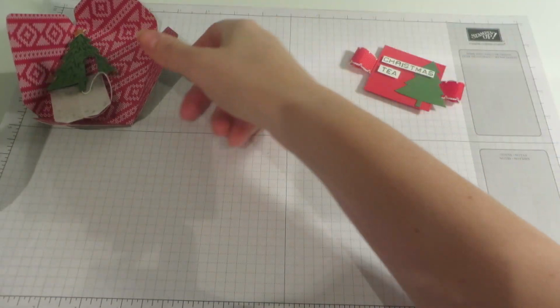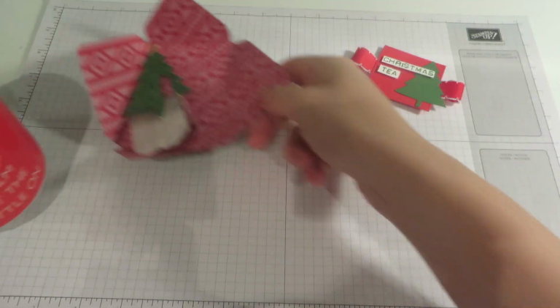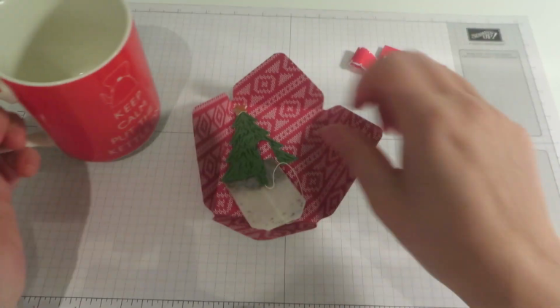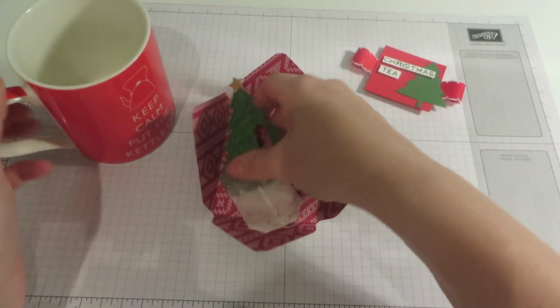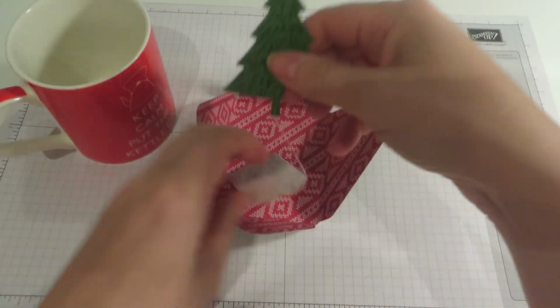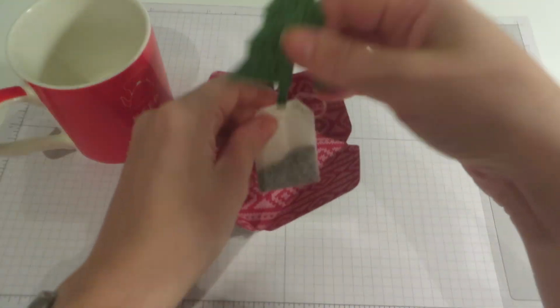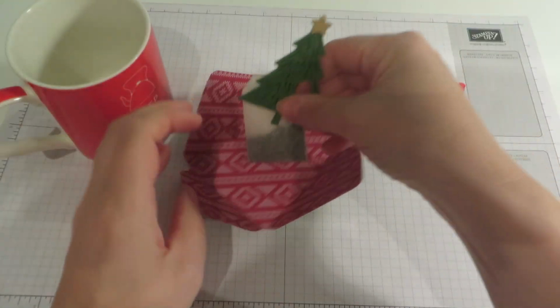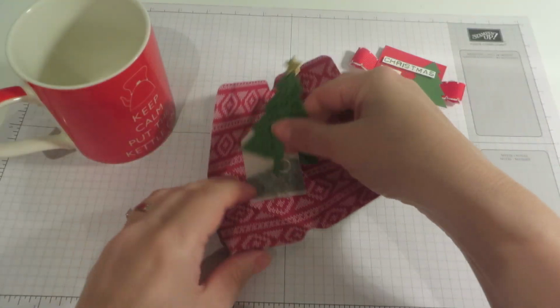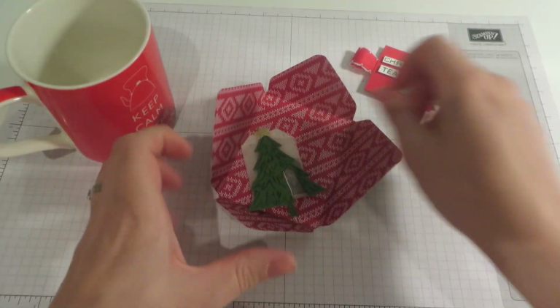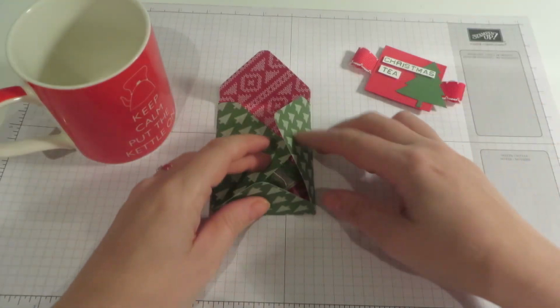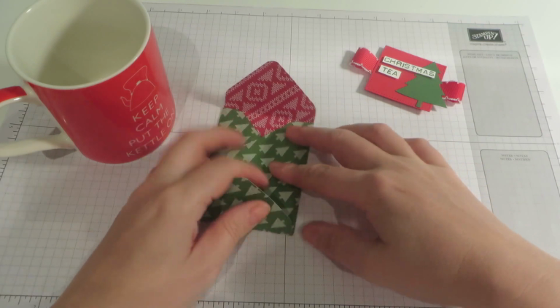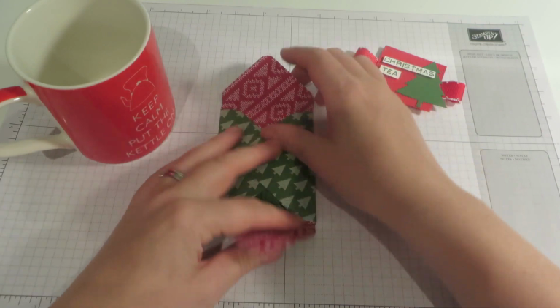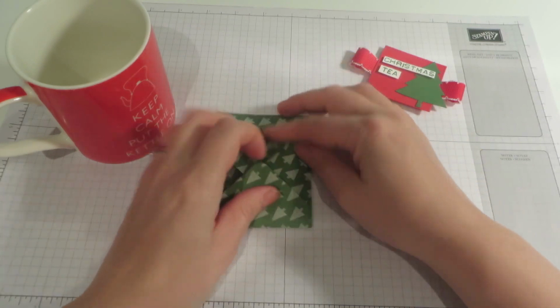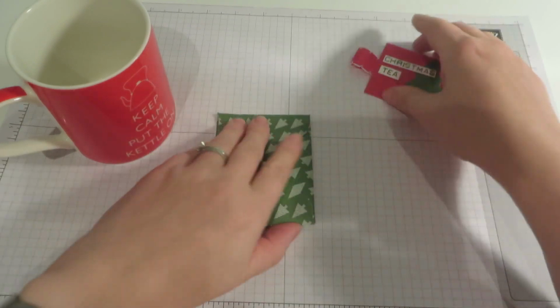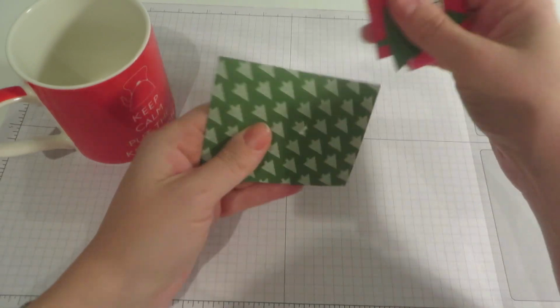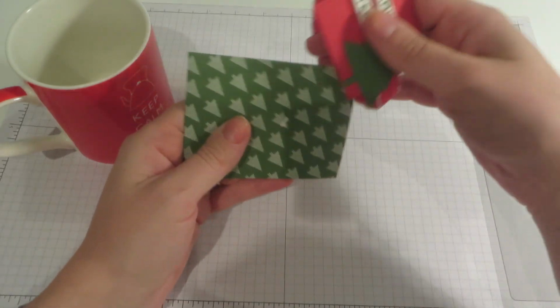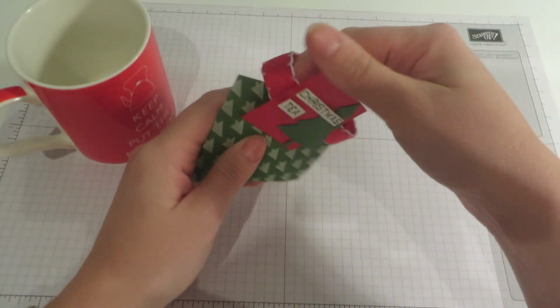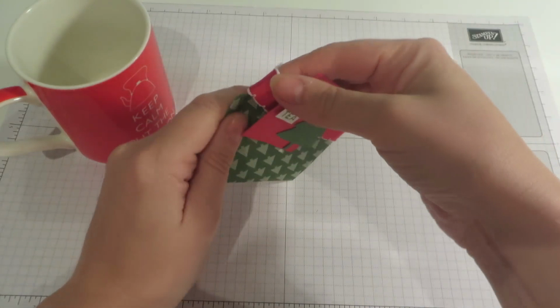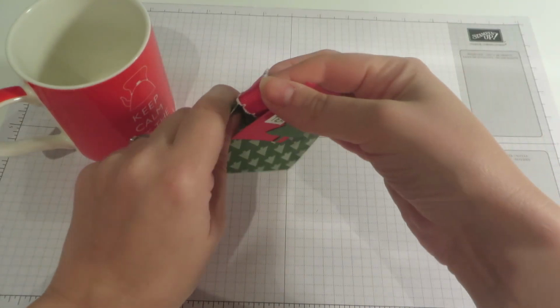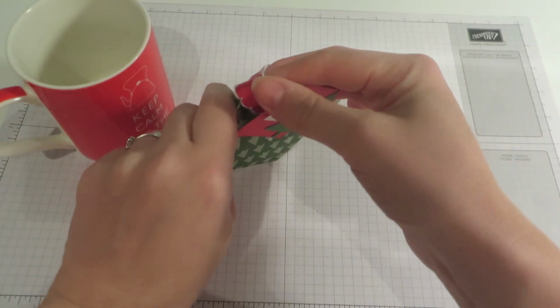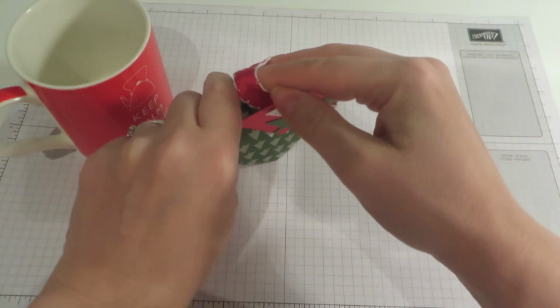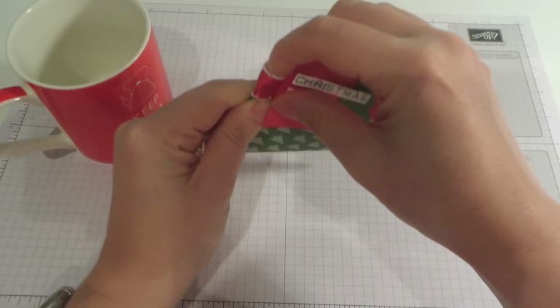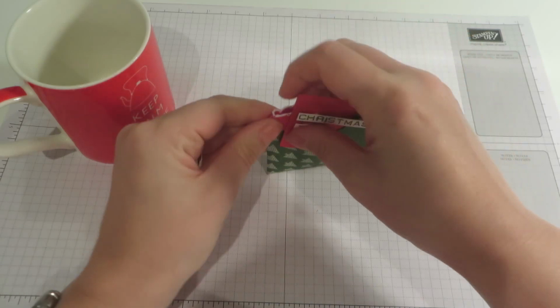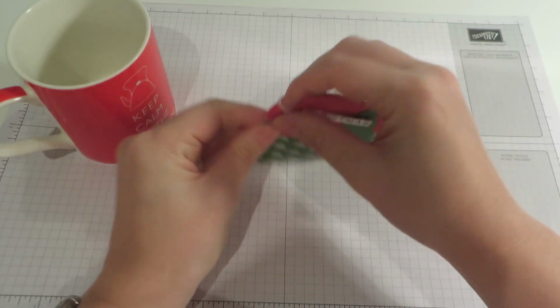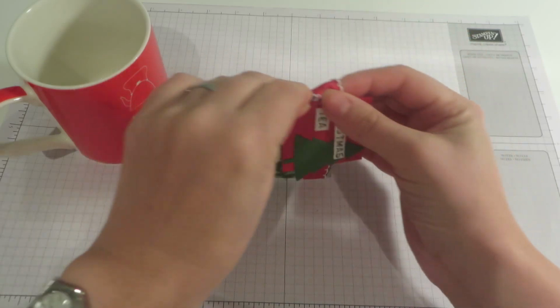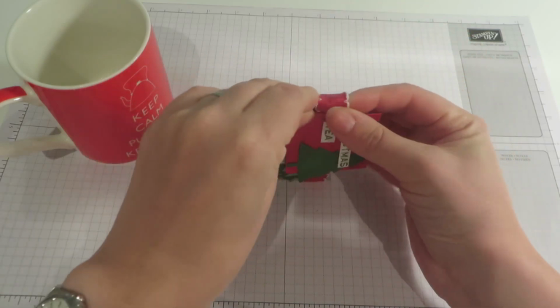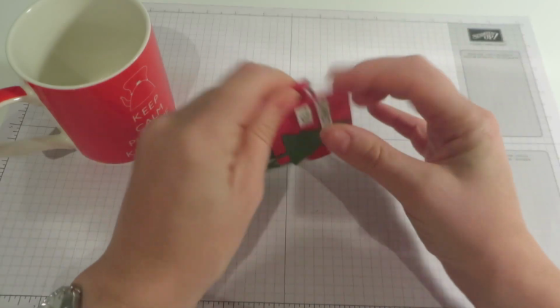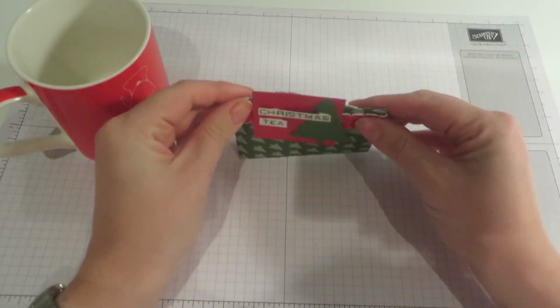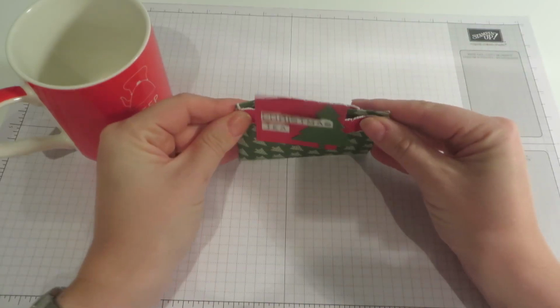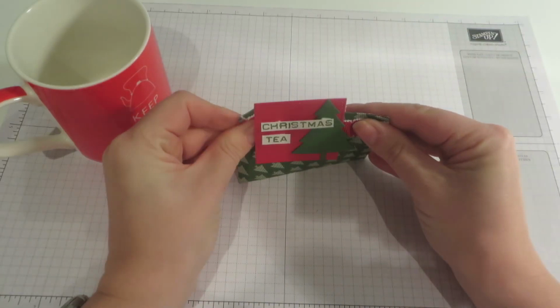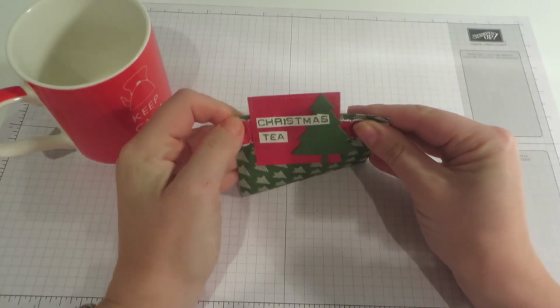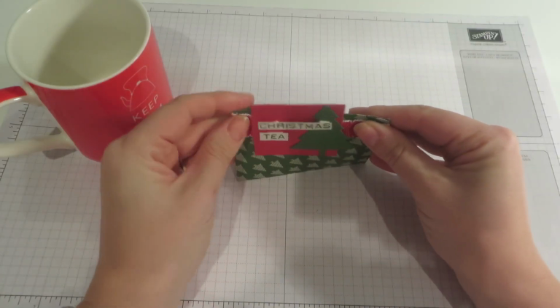So let's take it out so I can use the tea bag and we will wrap that back up. Slide the belly band back on — yeah, I think so — and I'll show you exactly how I made it.